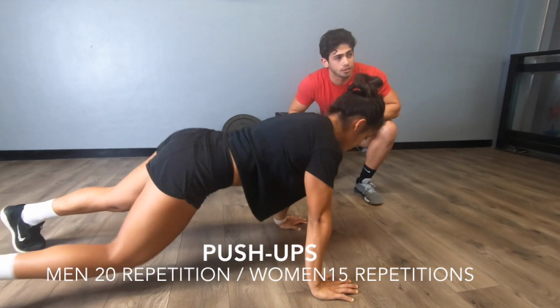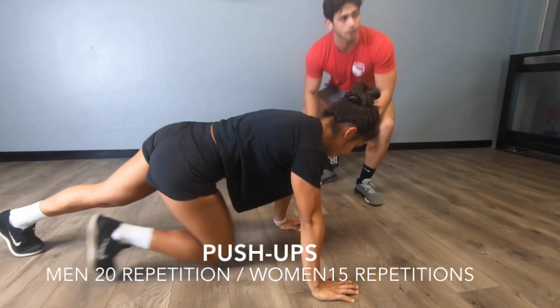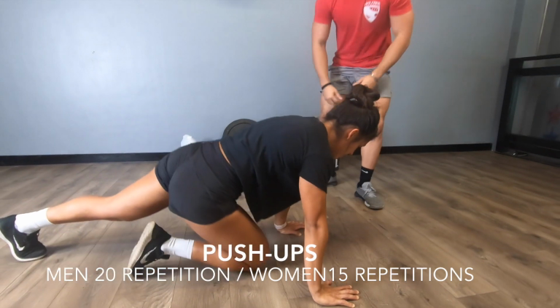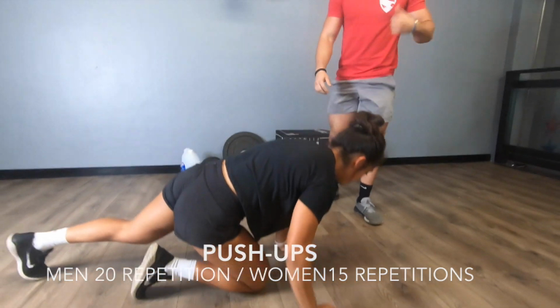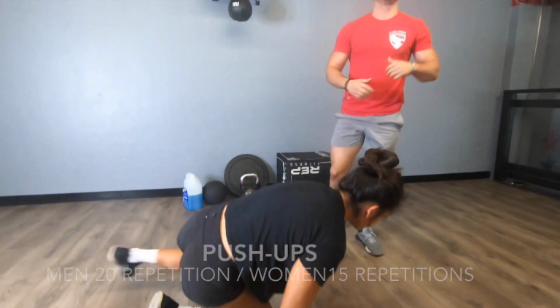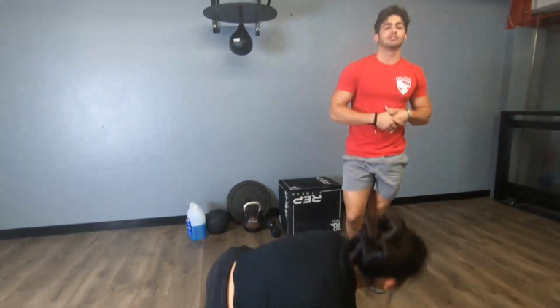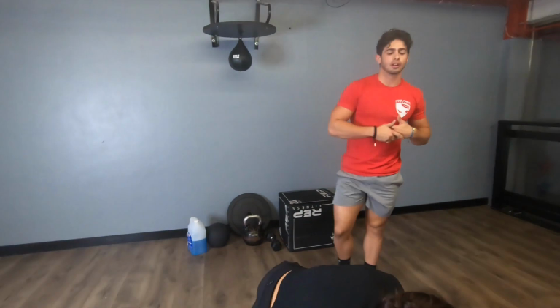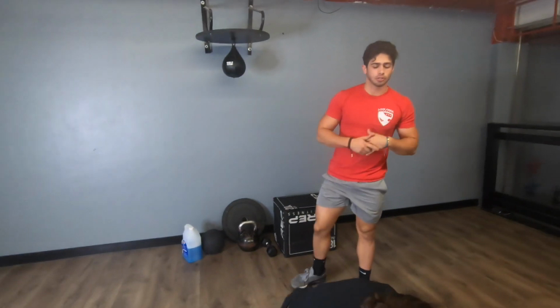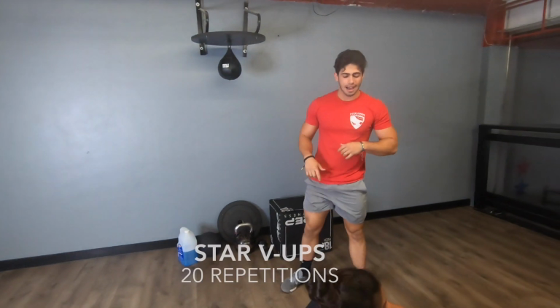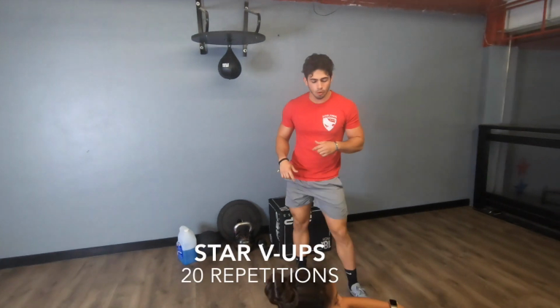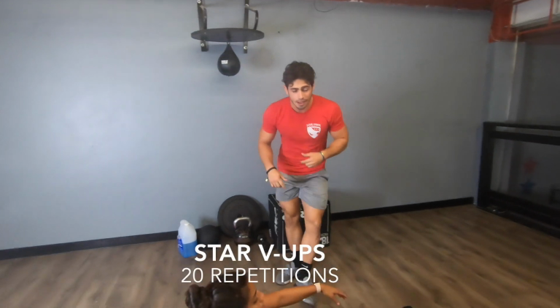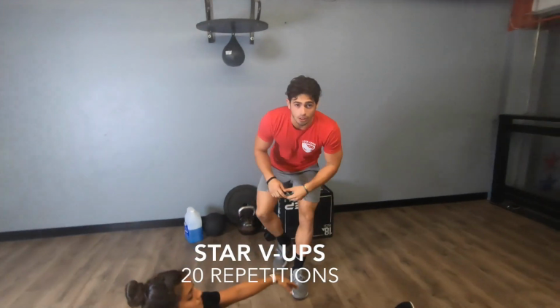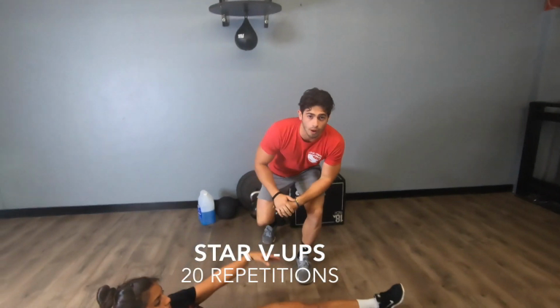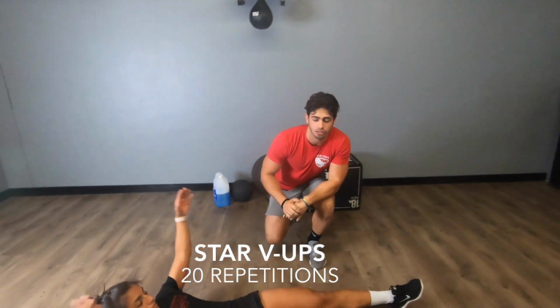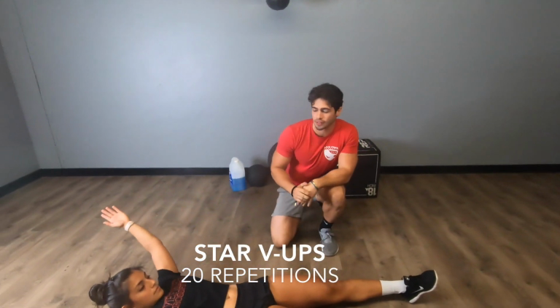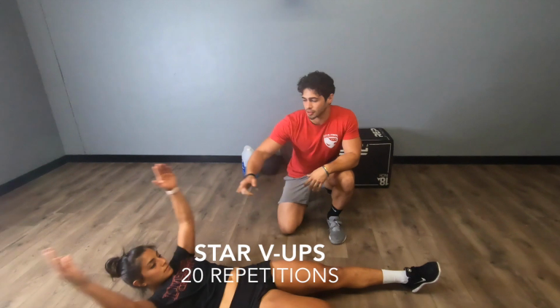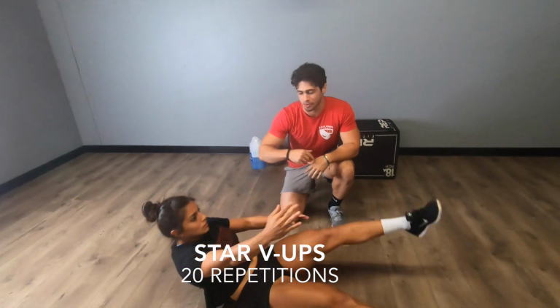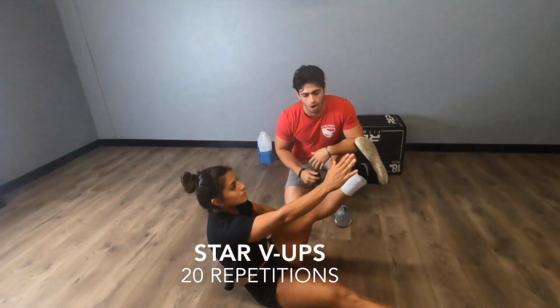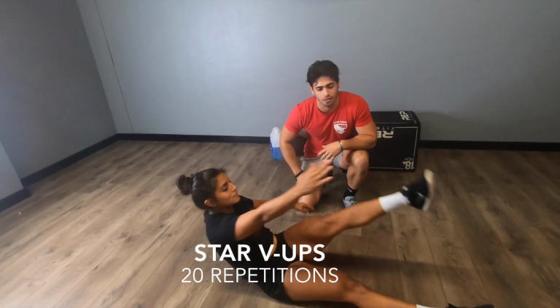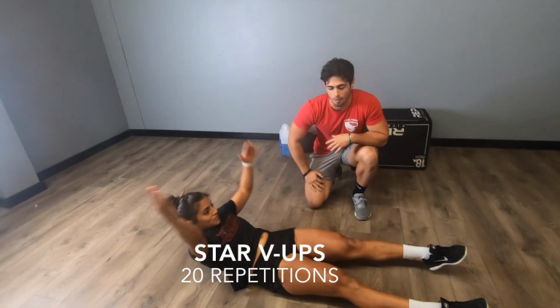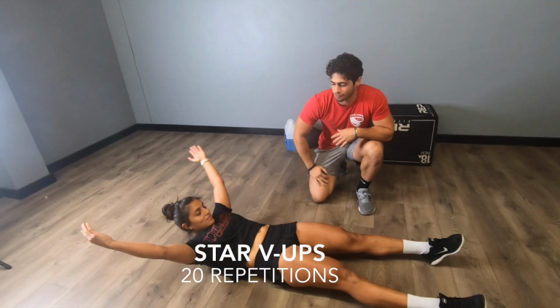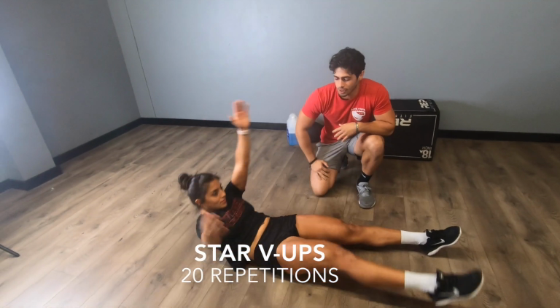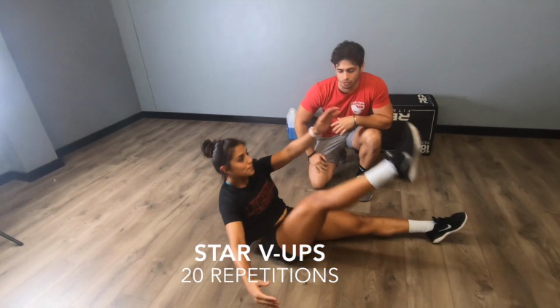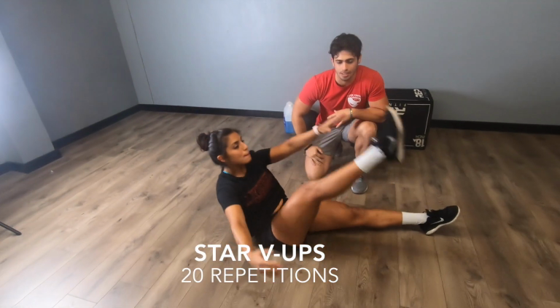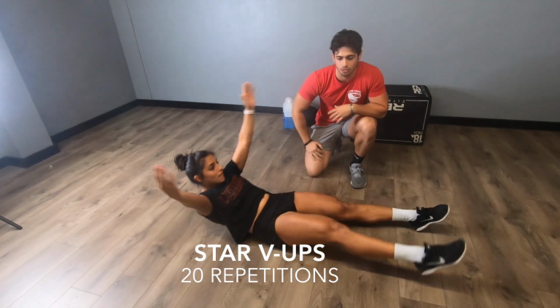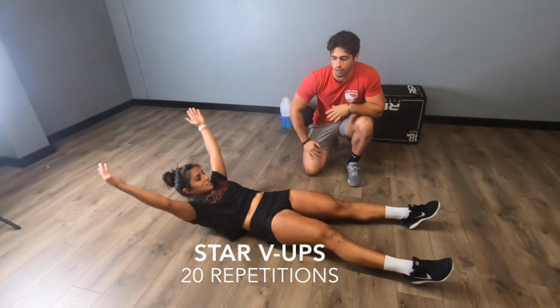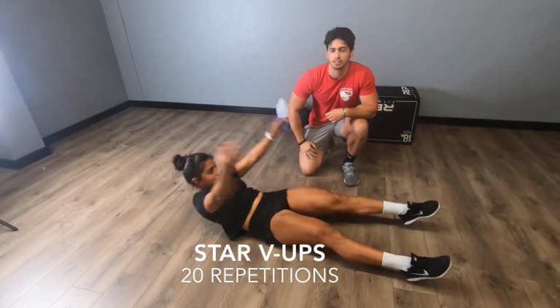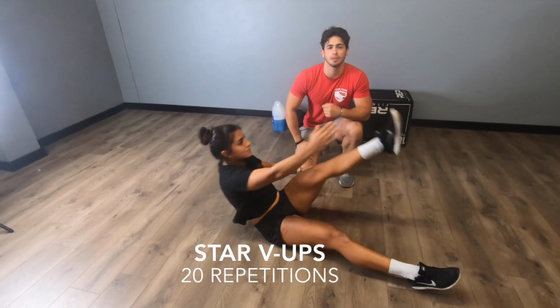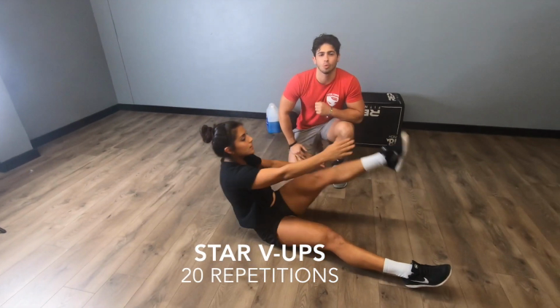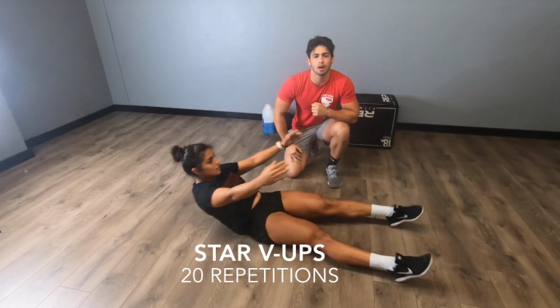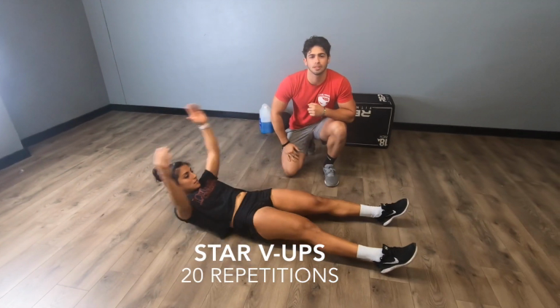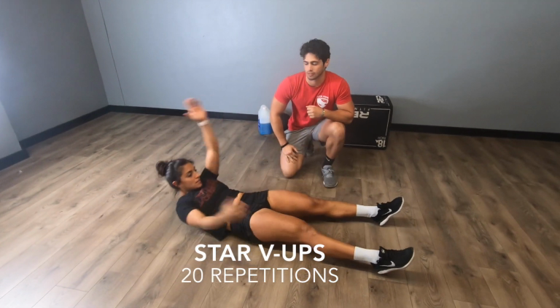She does 15. Then from there, she's going to go into her last movement: 20 star V-ups. Opposite arm touches opposite foot. She's going to keep this going until she completes 20 repetitions.